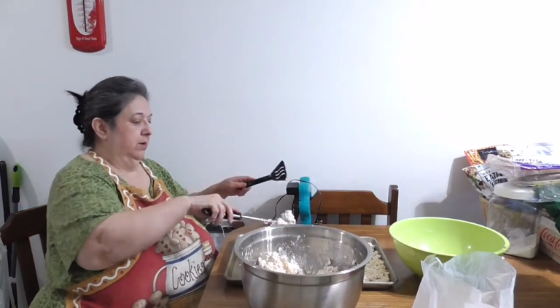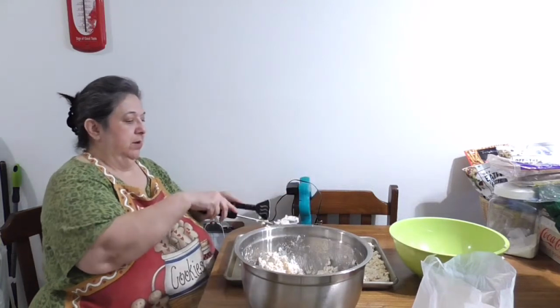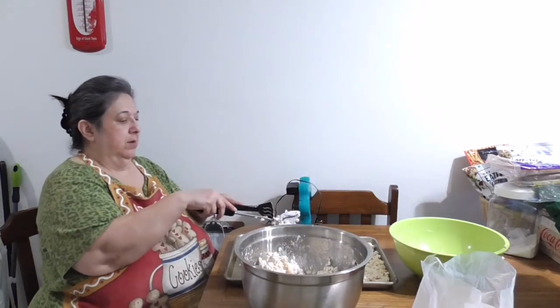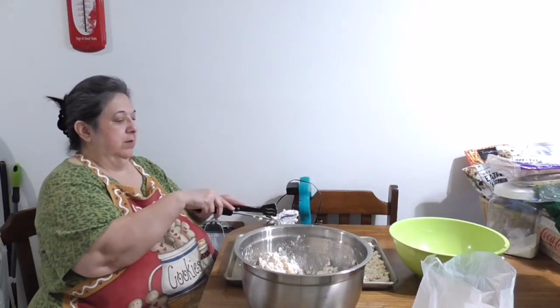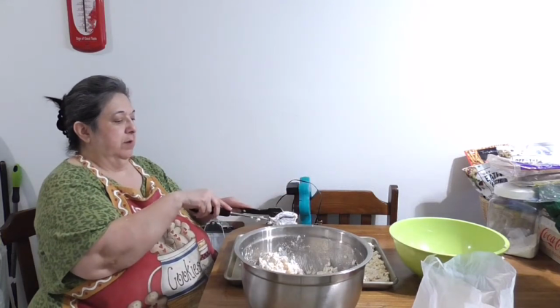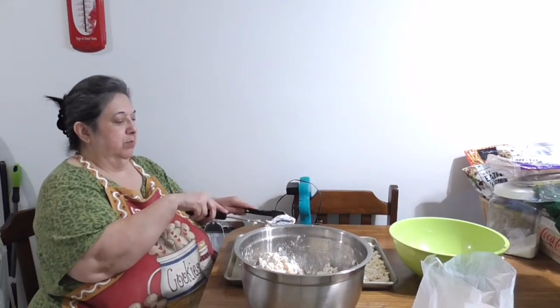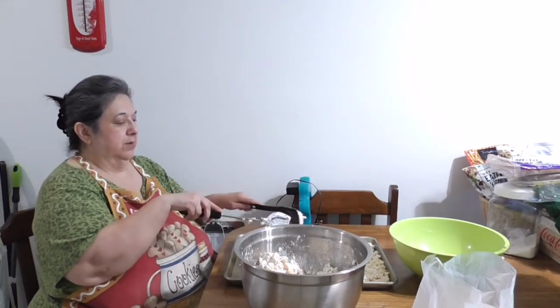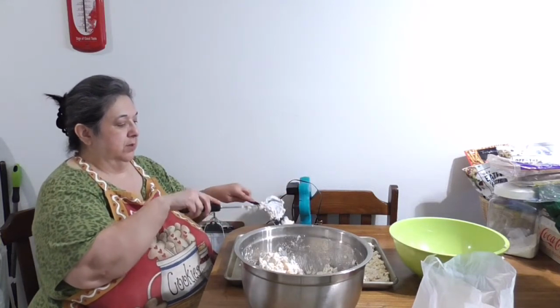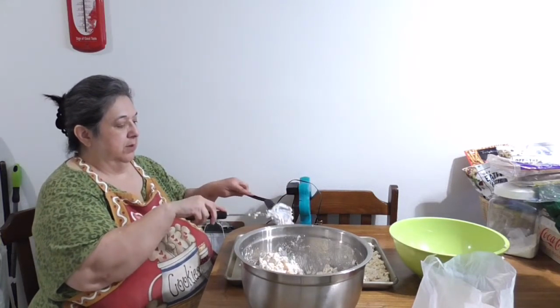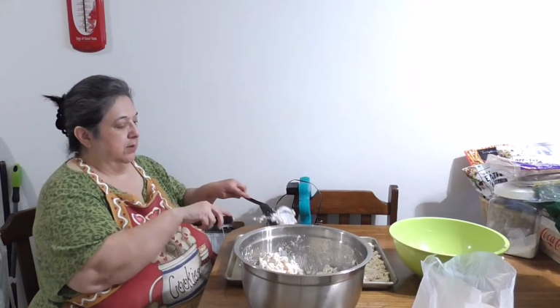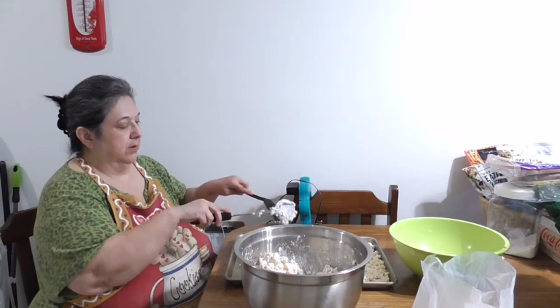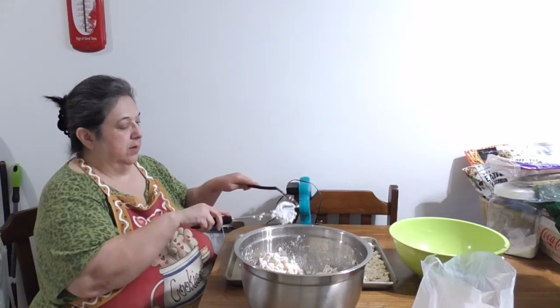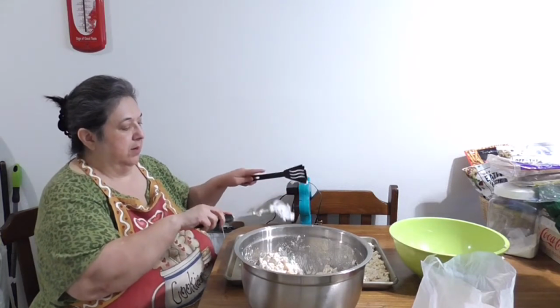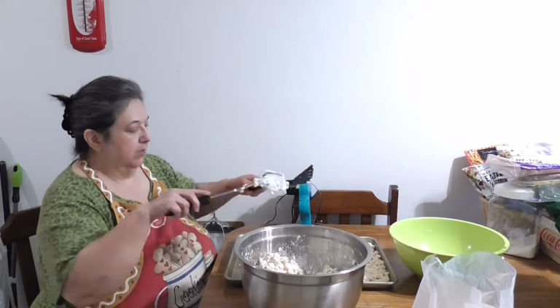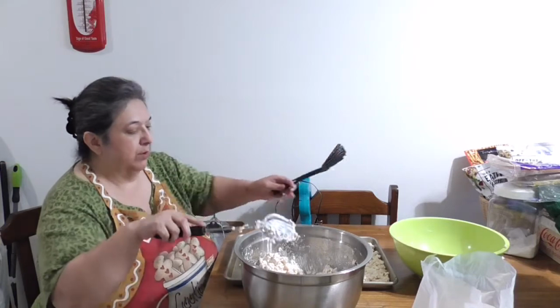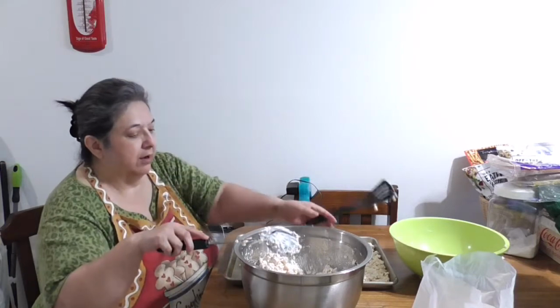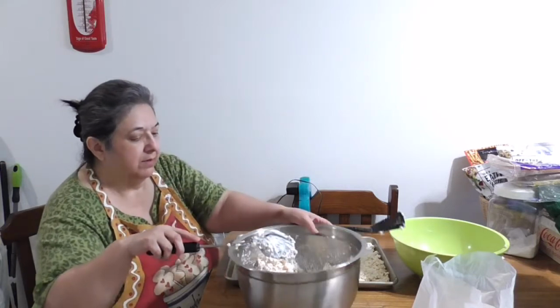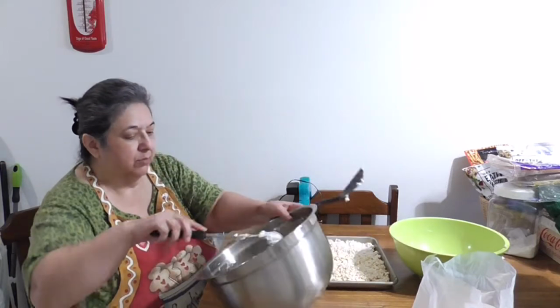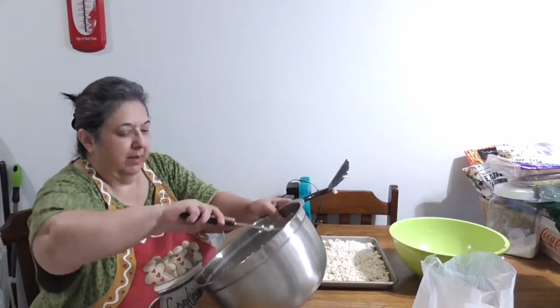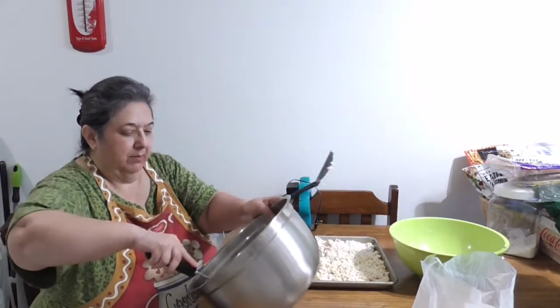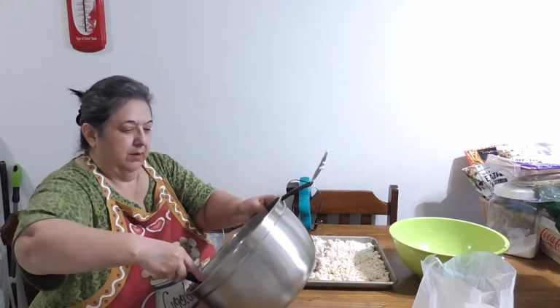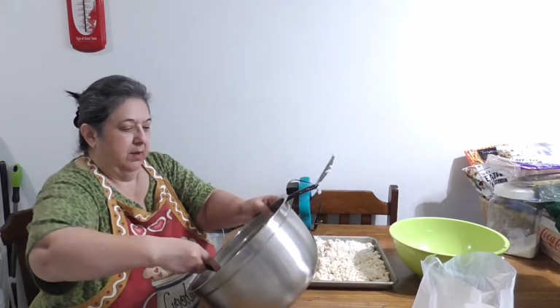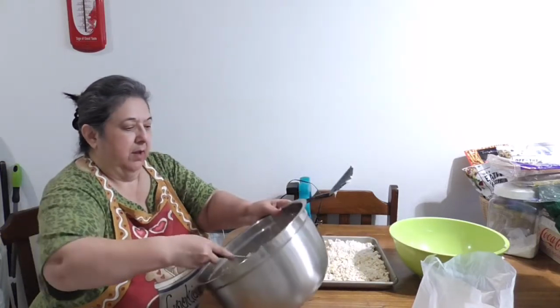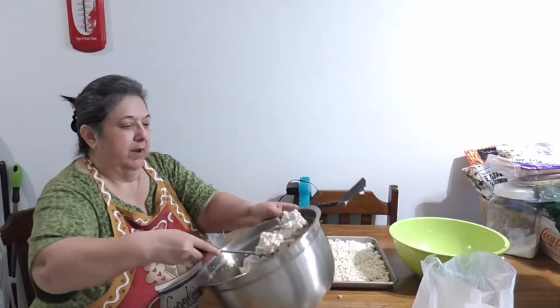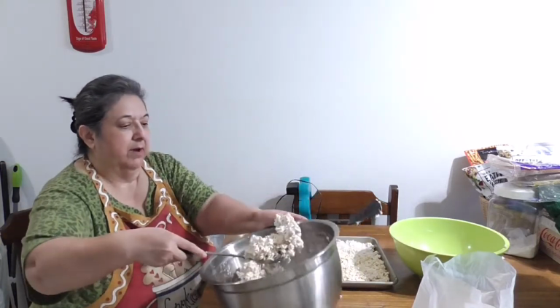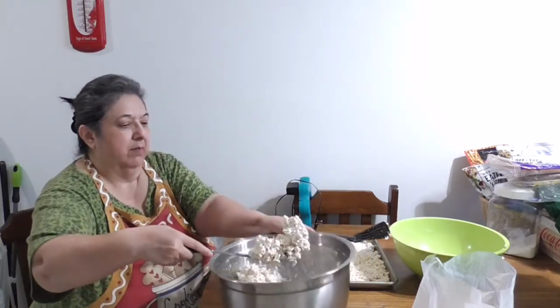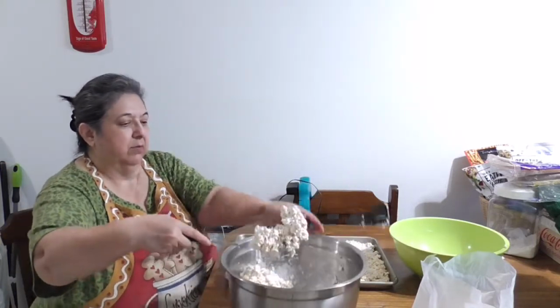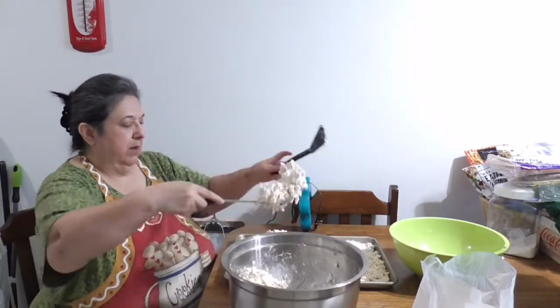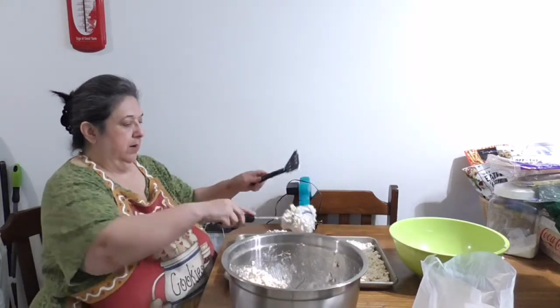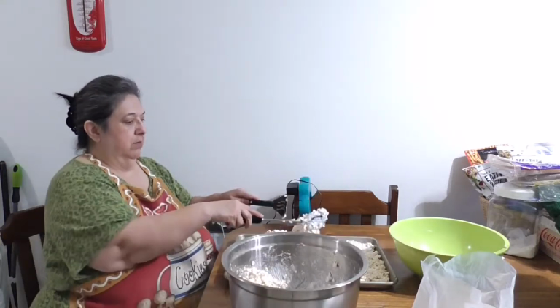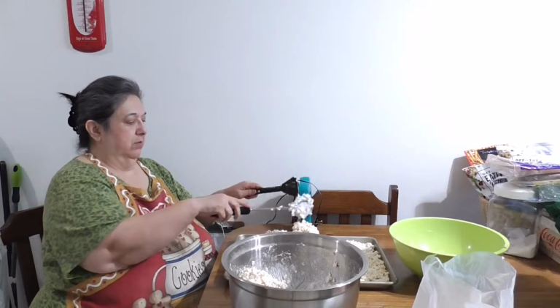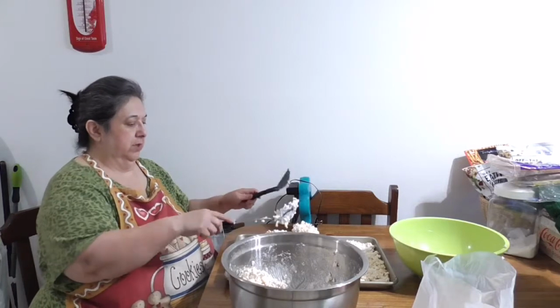I'm hoping to get all of this in one hand, but I might not be able to. We'll see.